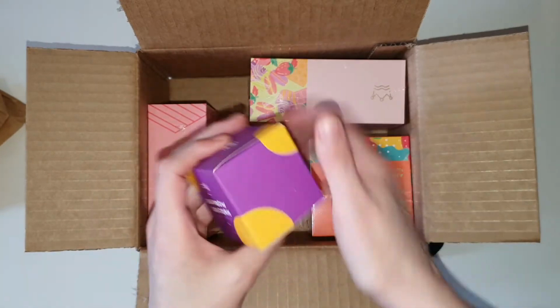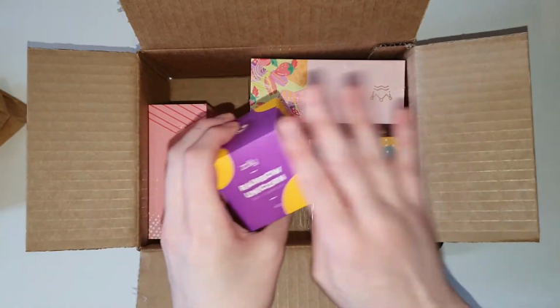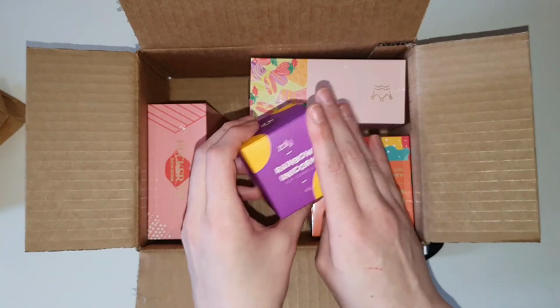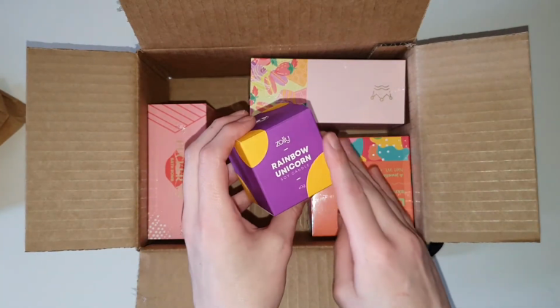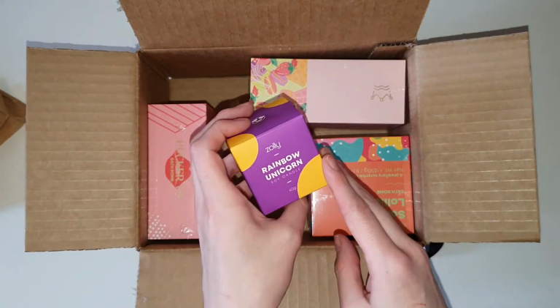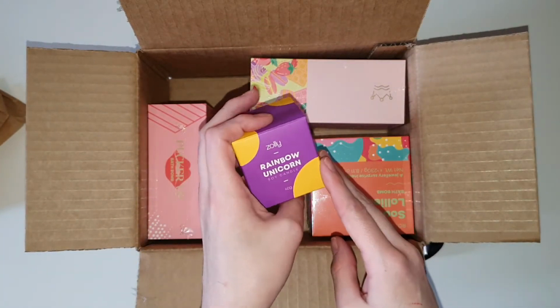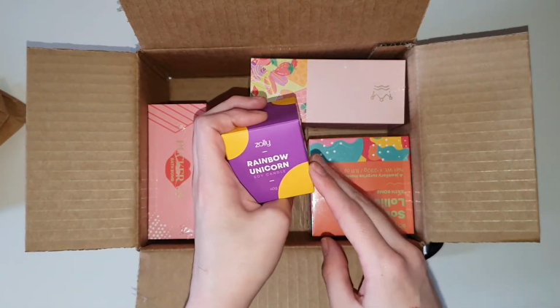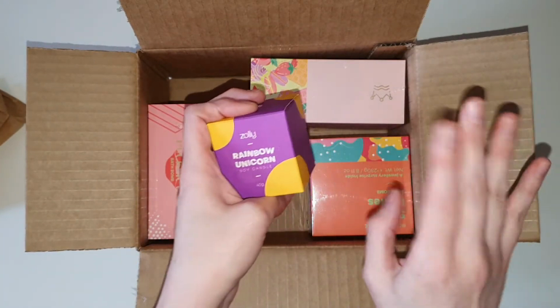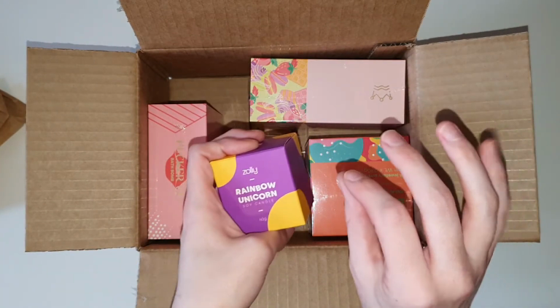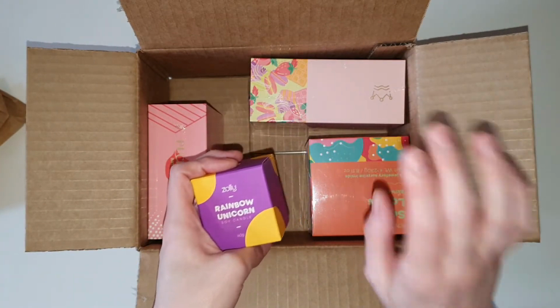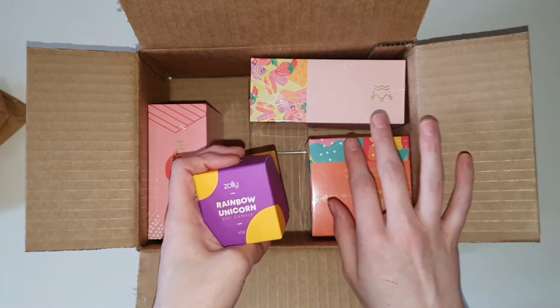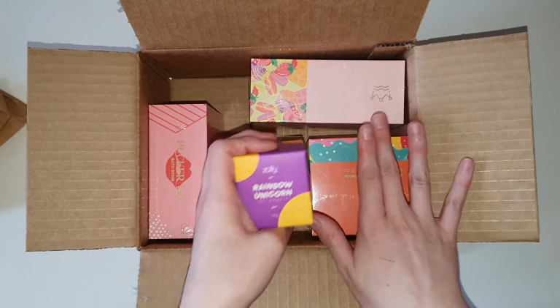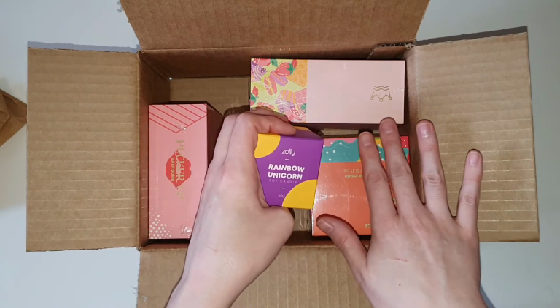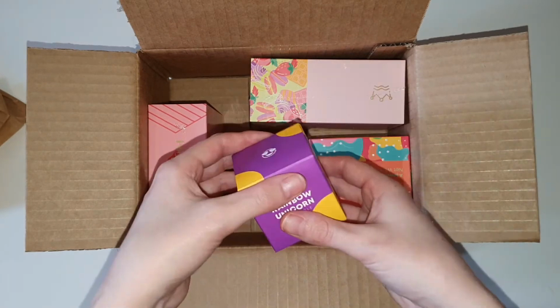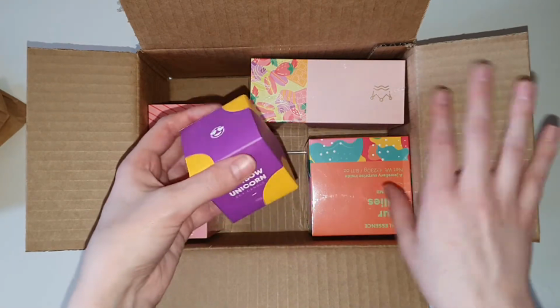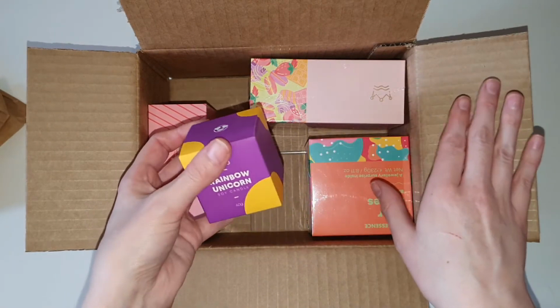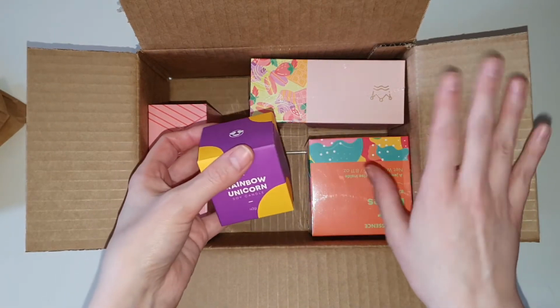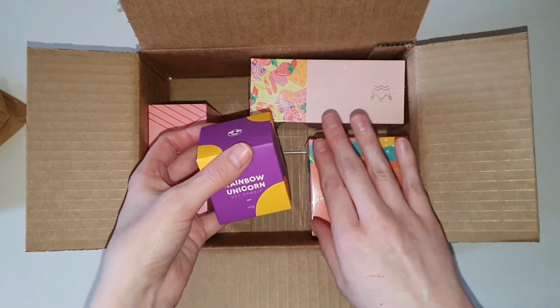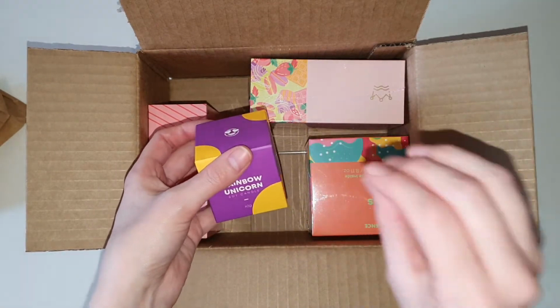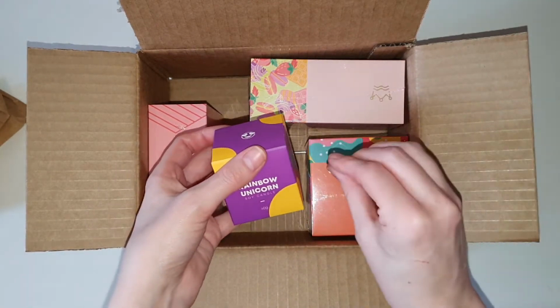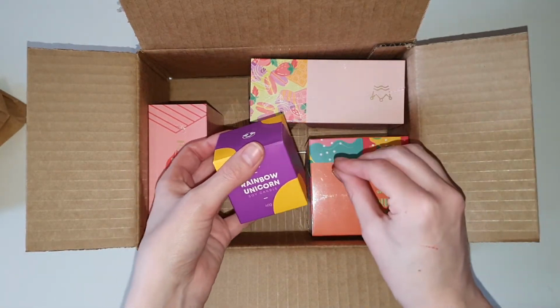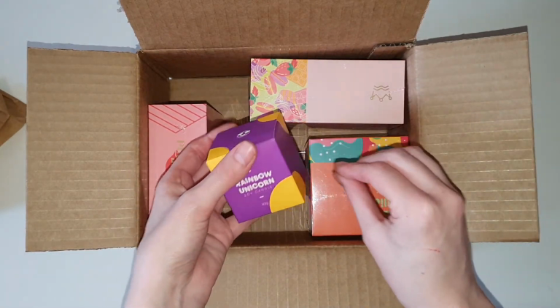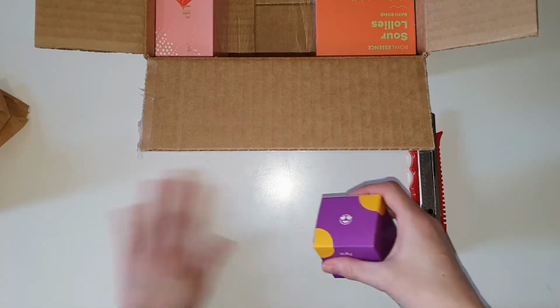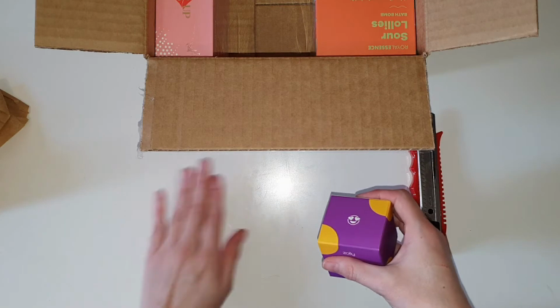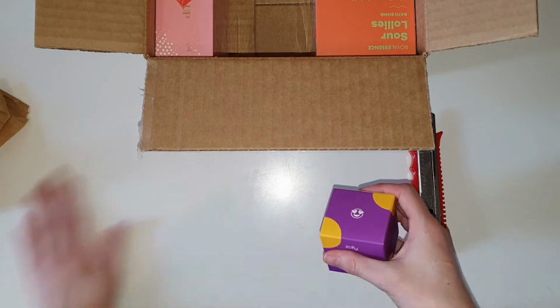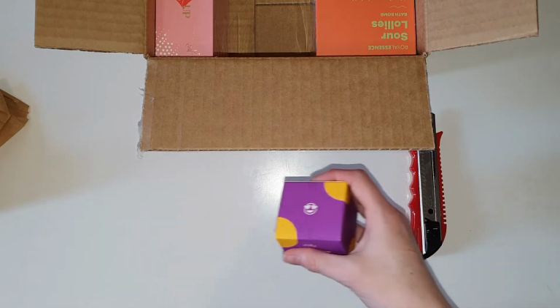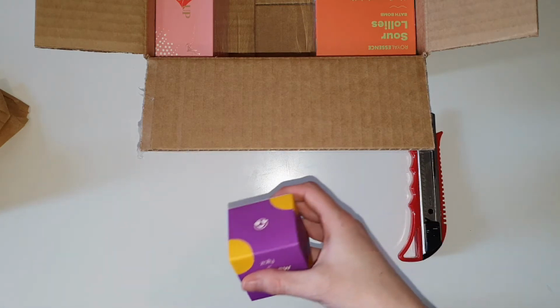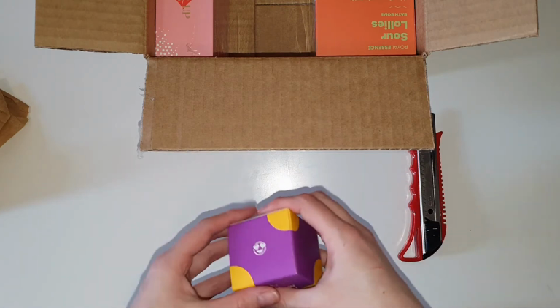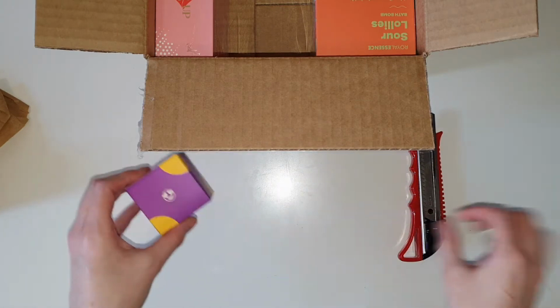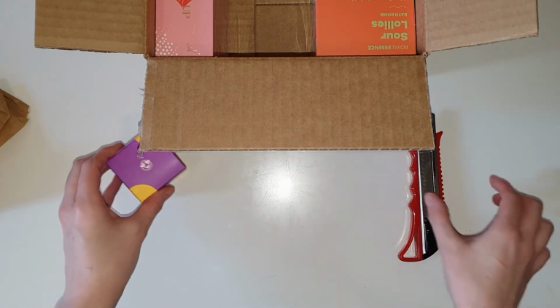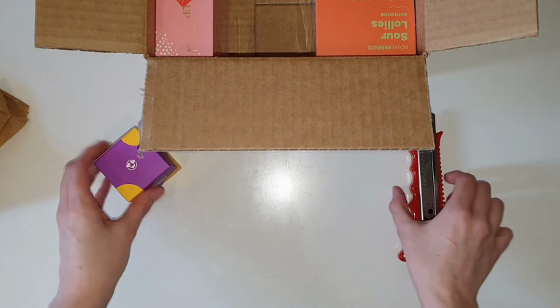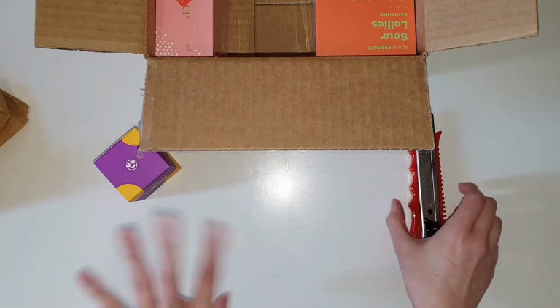Just by the way, Royal Essence contacted me as I'm one of the VIPs on the website and they do occasionally share my videos on their Facebook page. The way that I got VIP status was I spent a crap ton of money on their products.